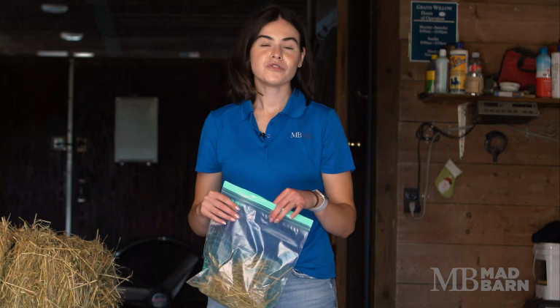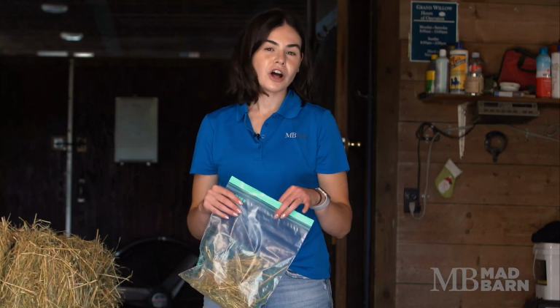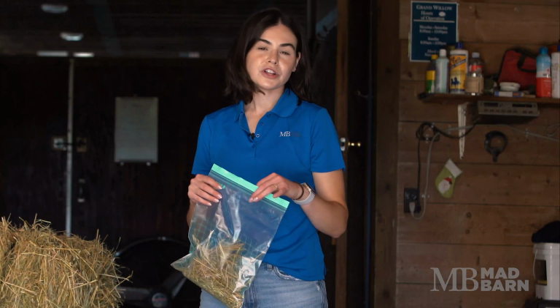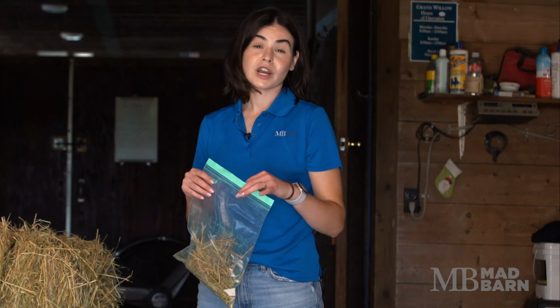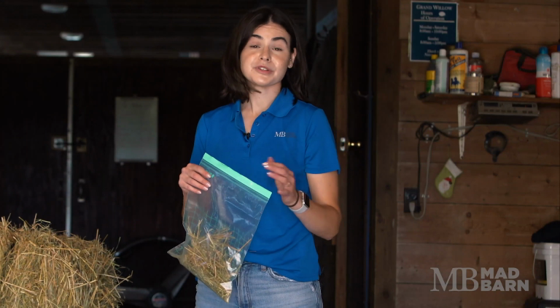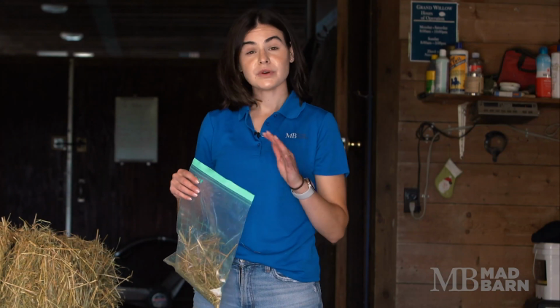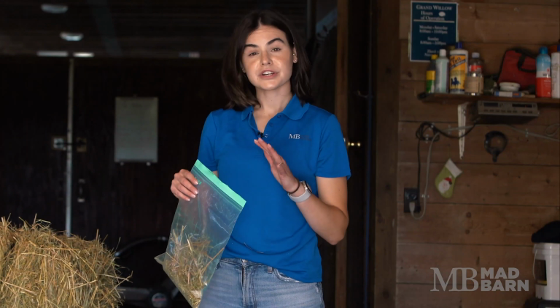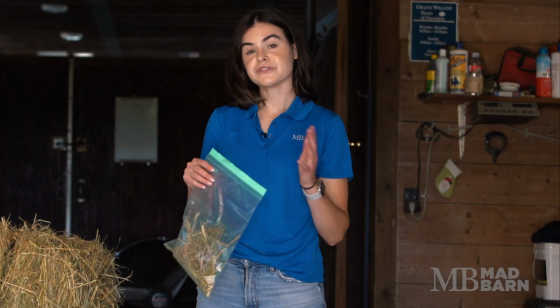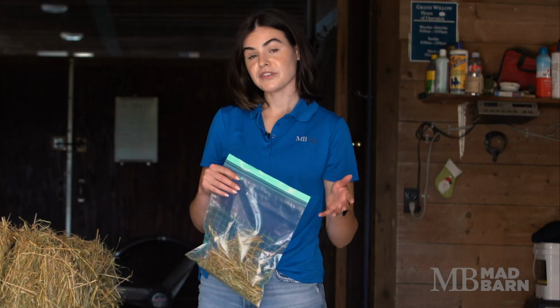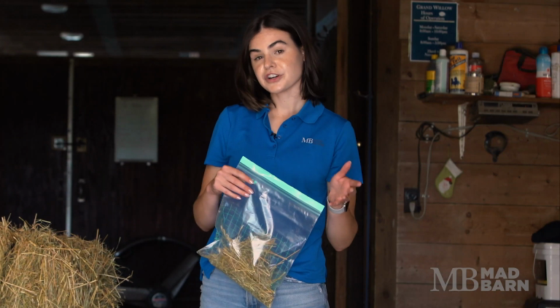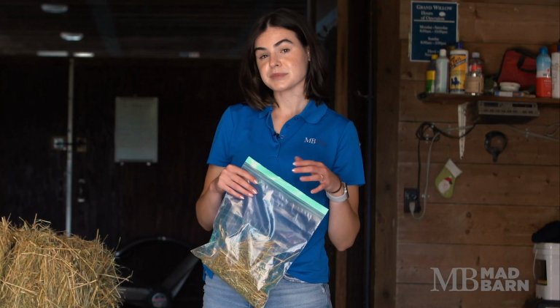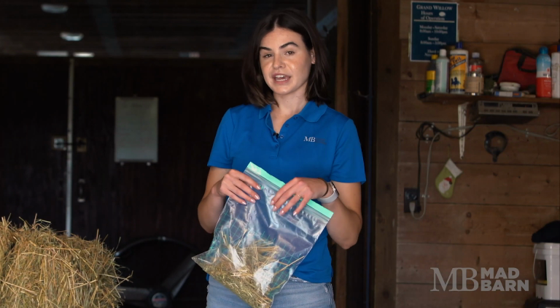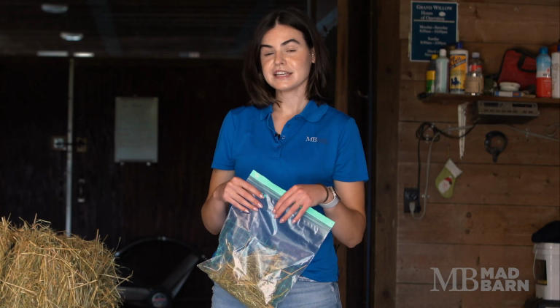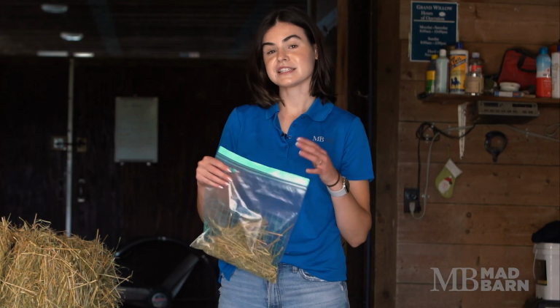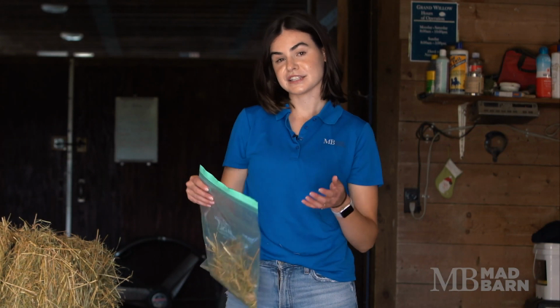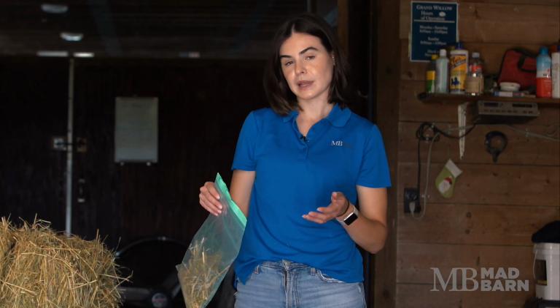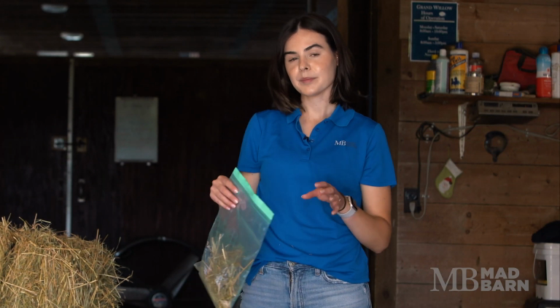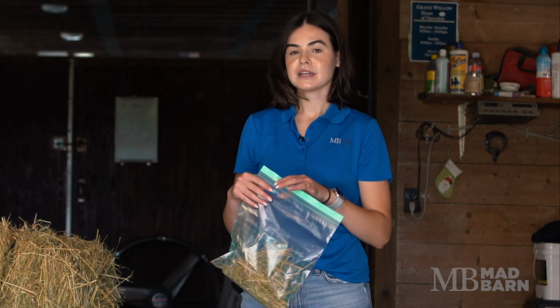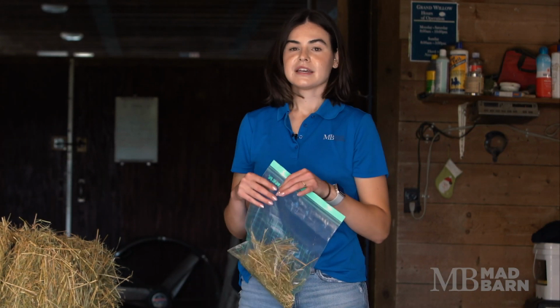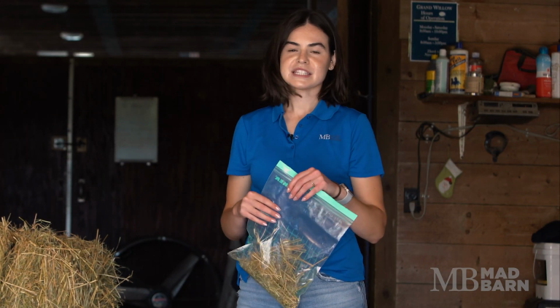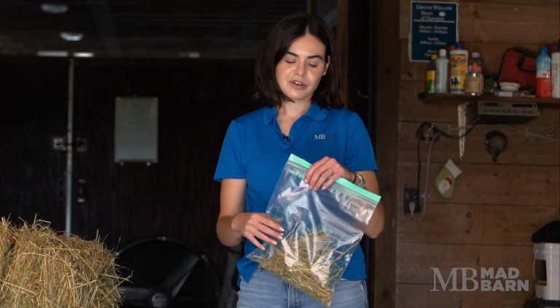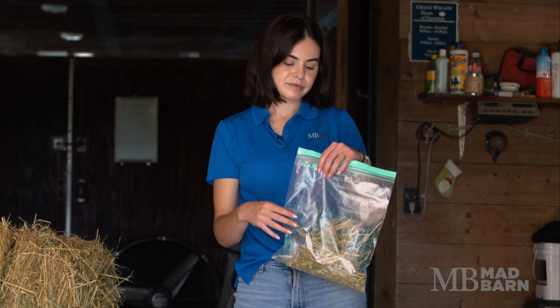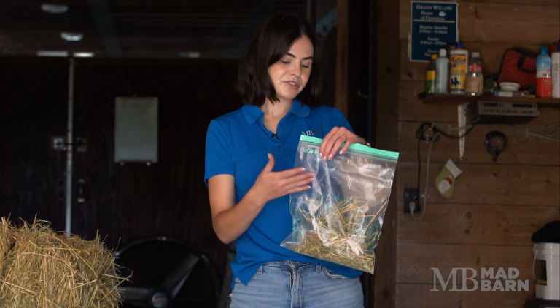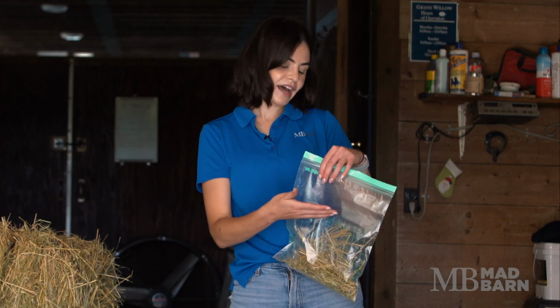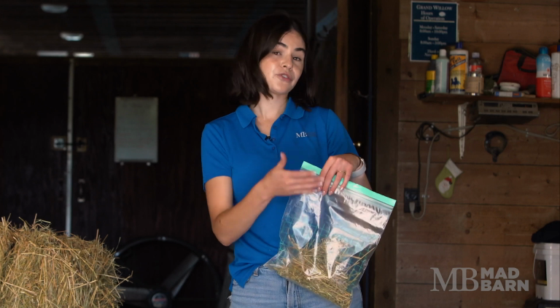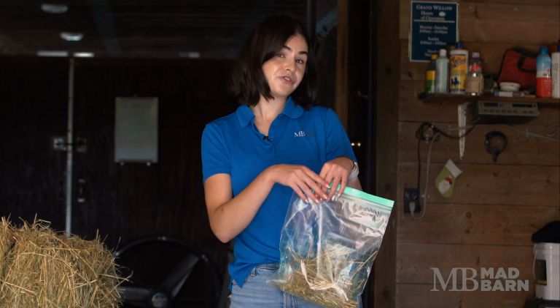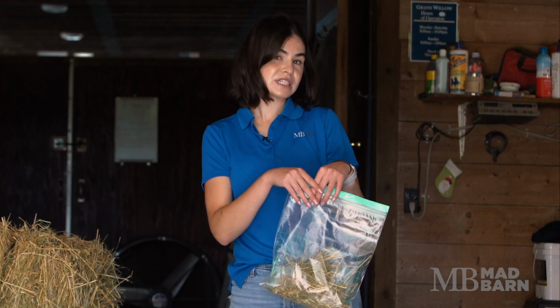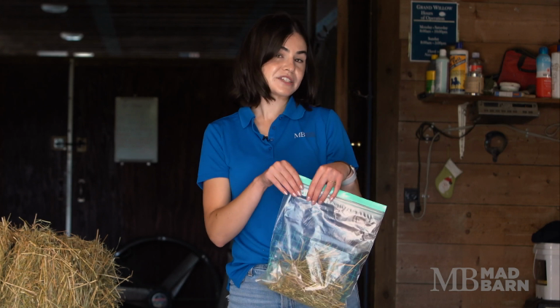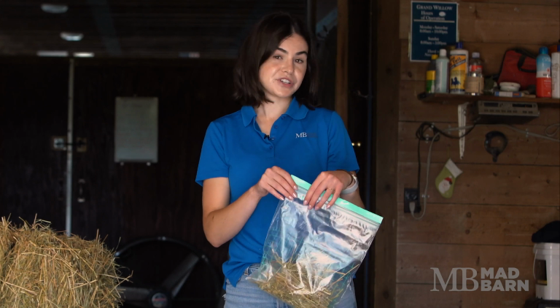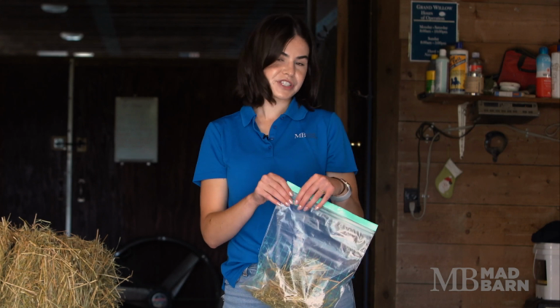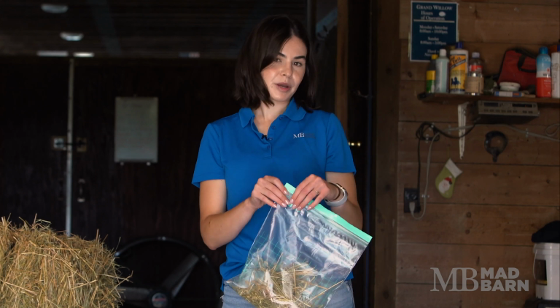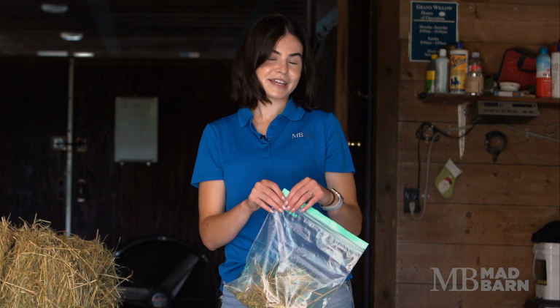Overall, you'll want about 200 to 500 grams of hay to send to the lab. This is about half or a full-sized freezer Ziploc bag.